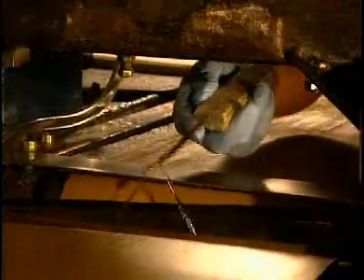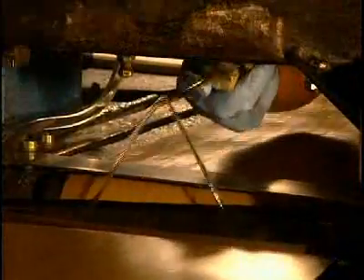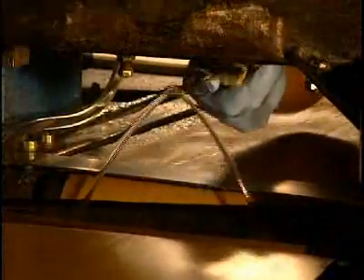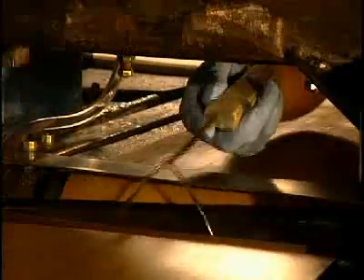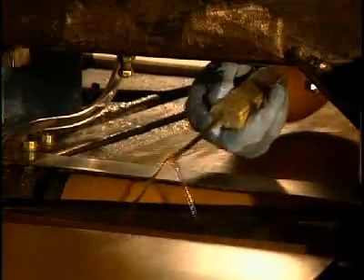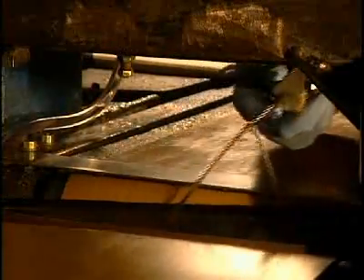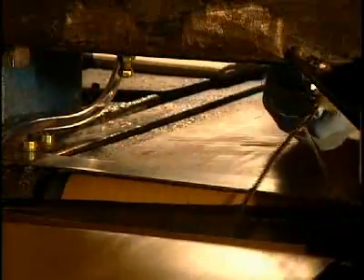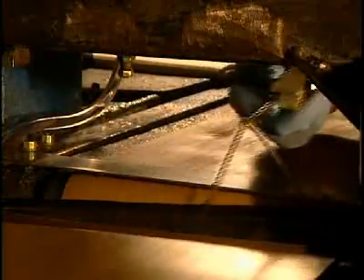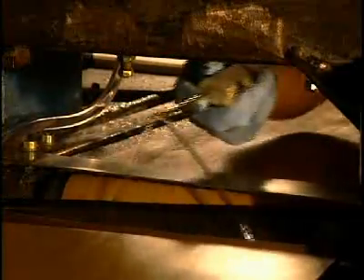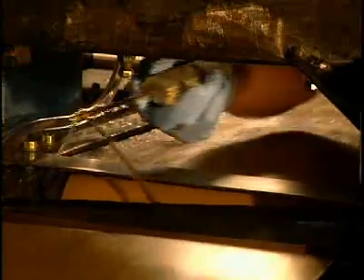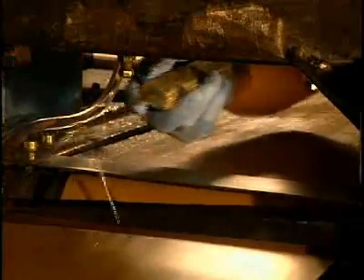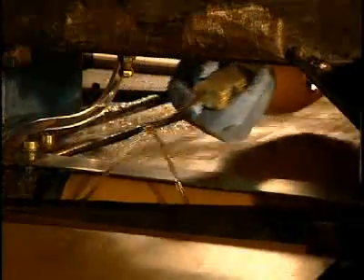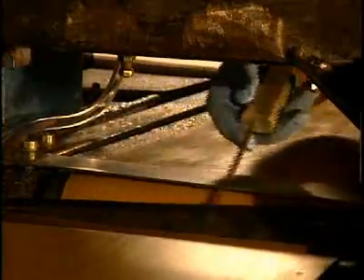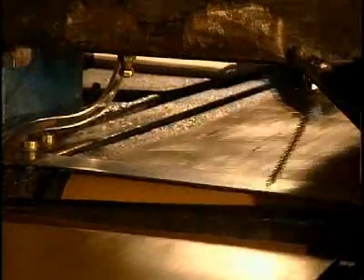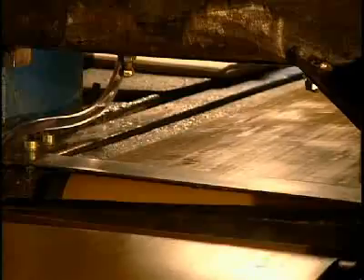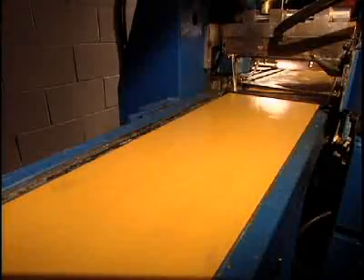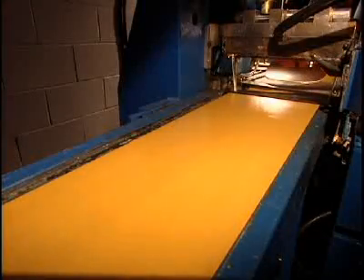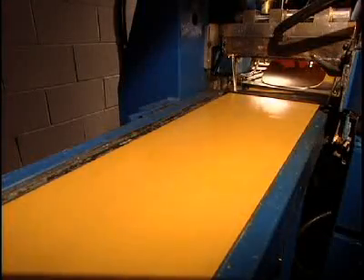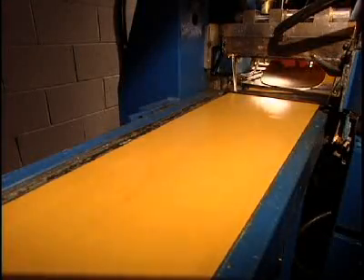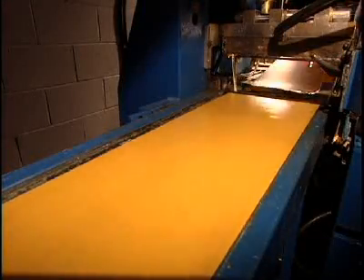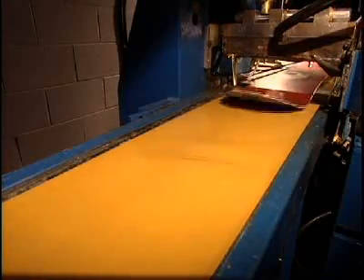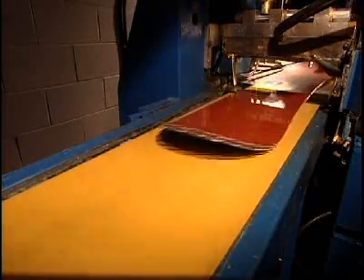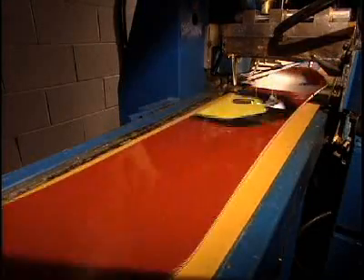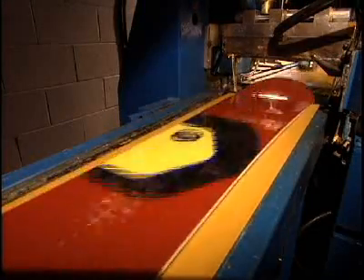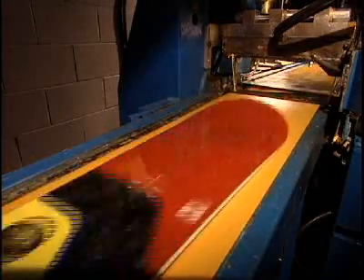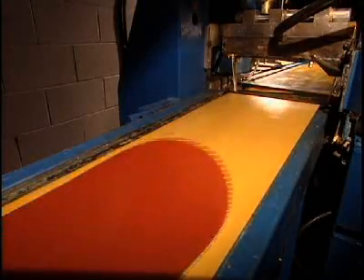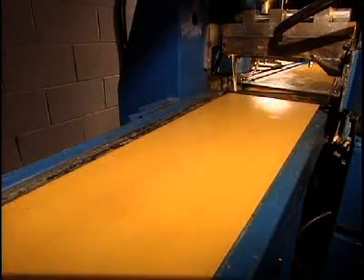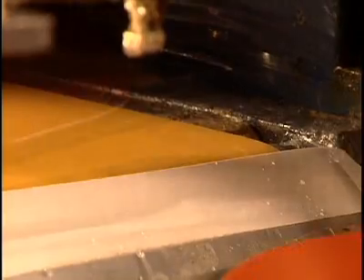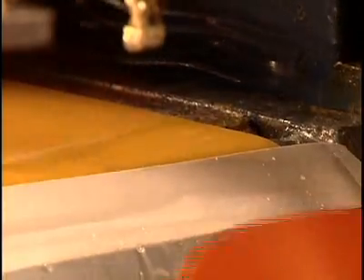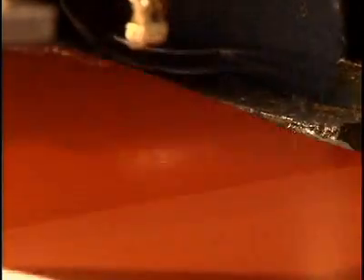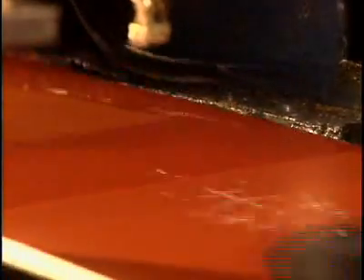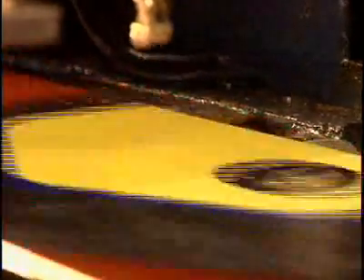The snowboard must now be protected. A protecting varnish flows as a thin curtain. The board passes beneath this curtain and then moves into a dryer for a six-hour stay.